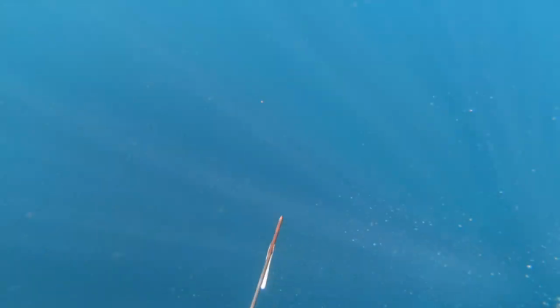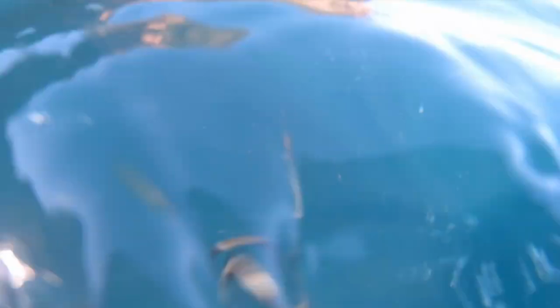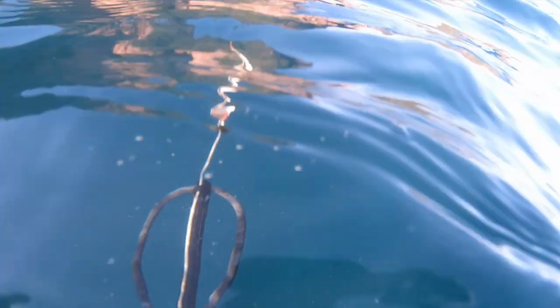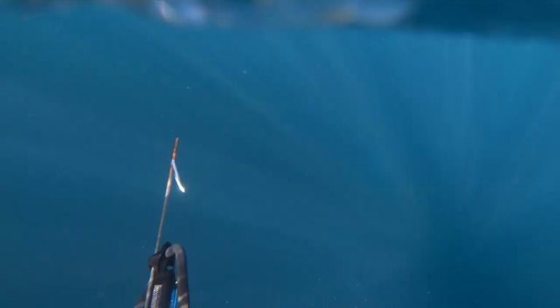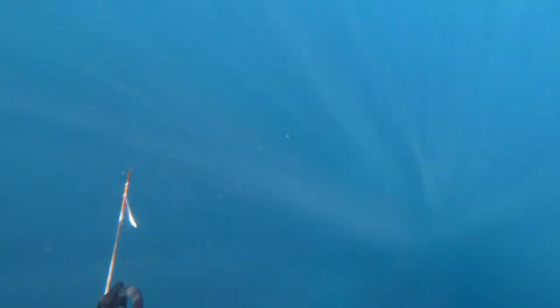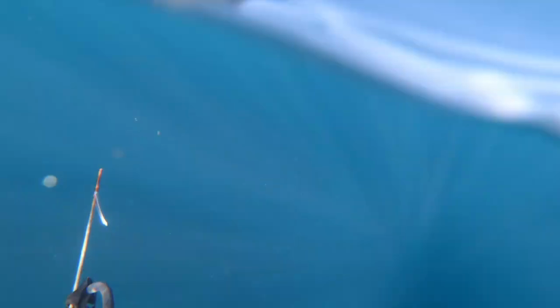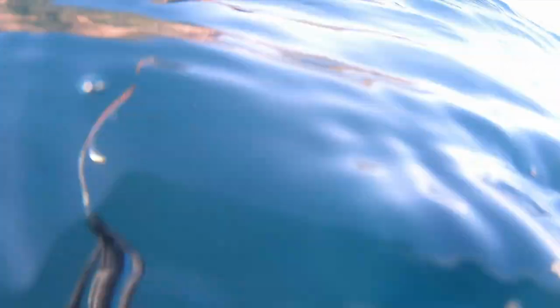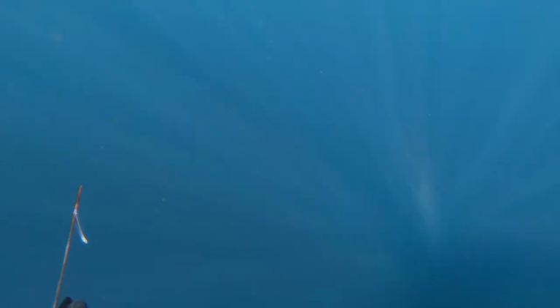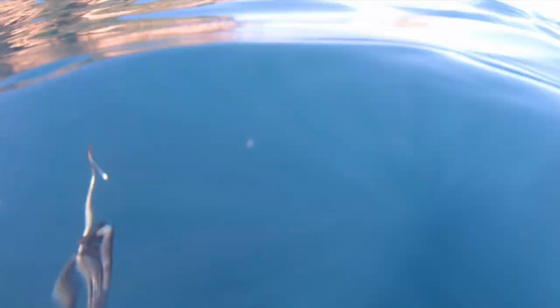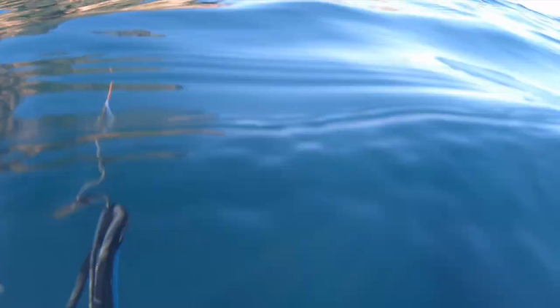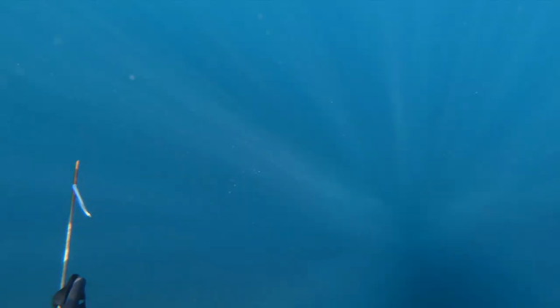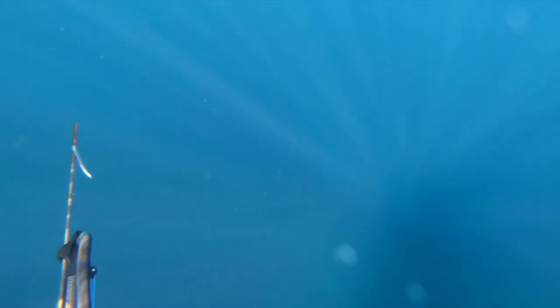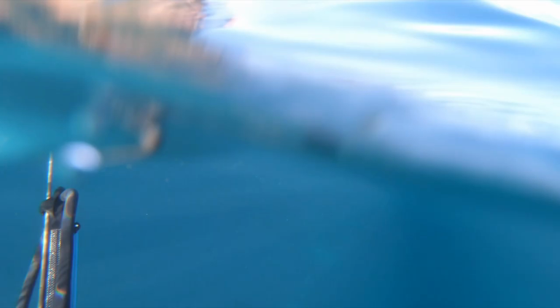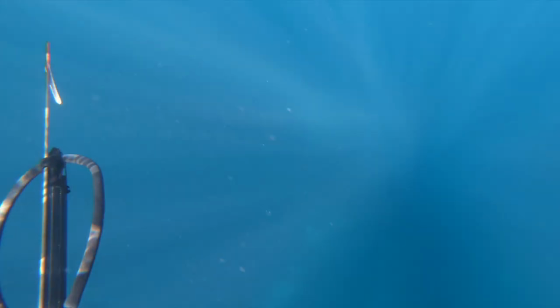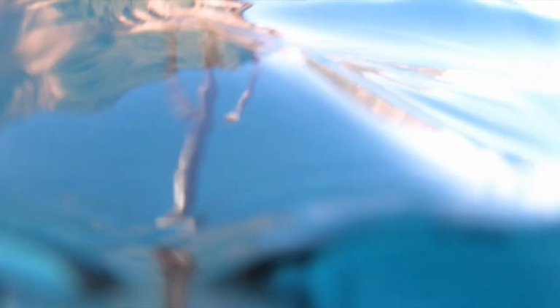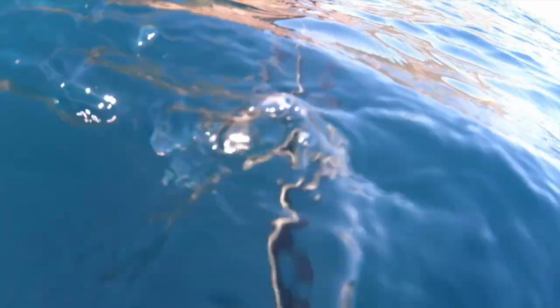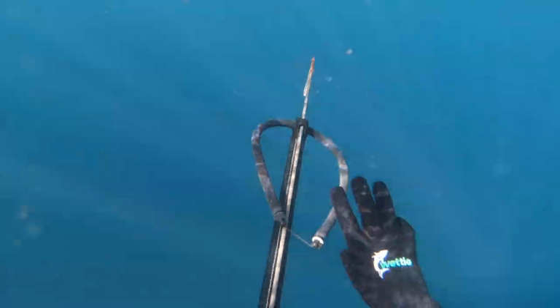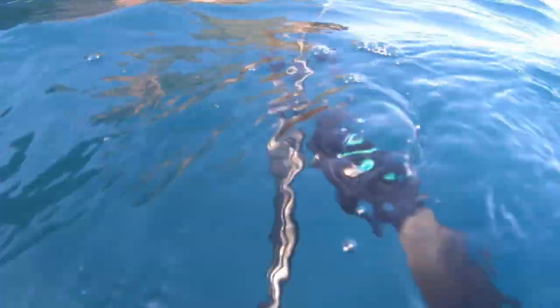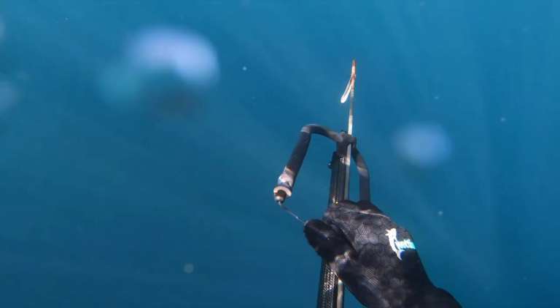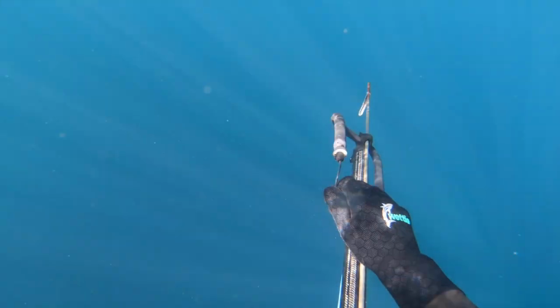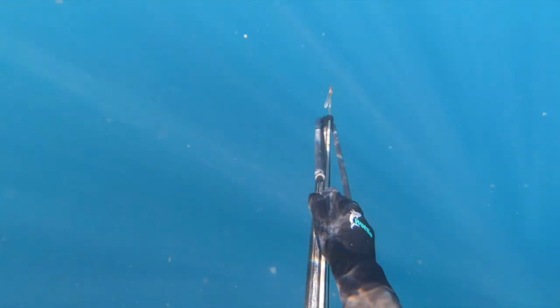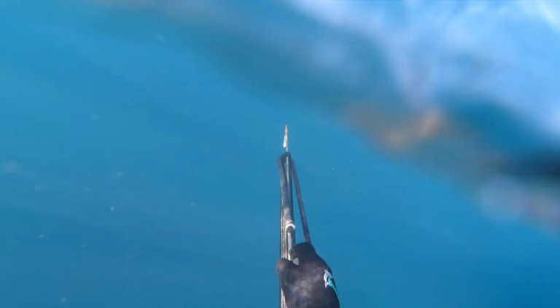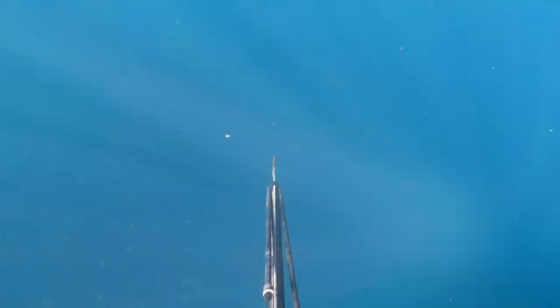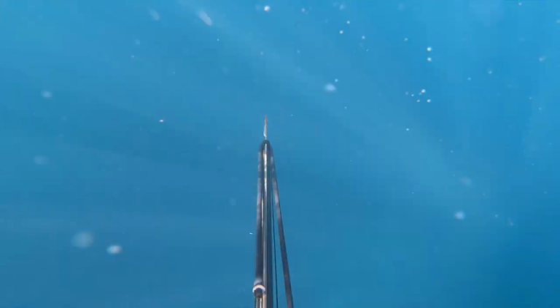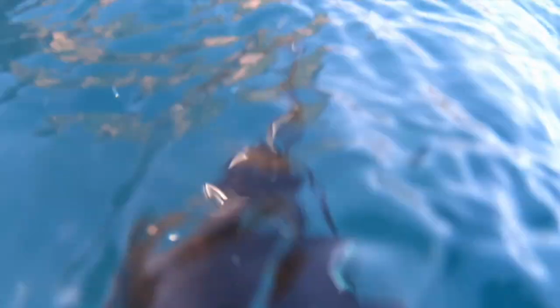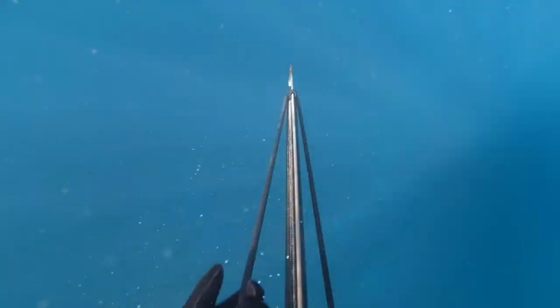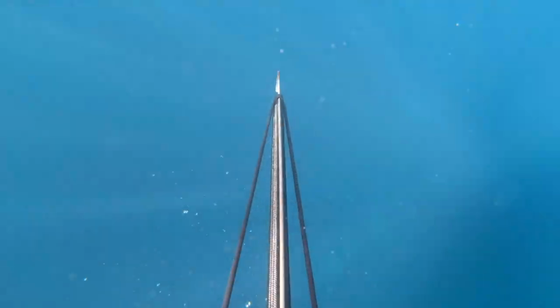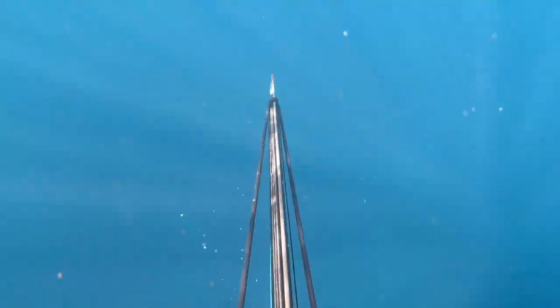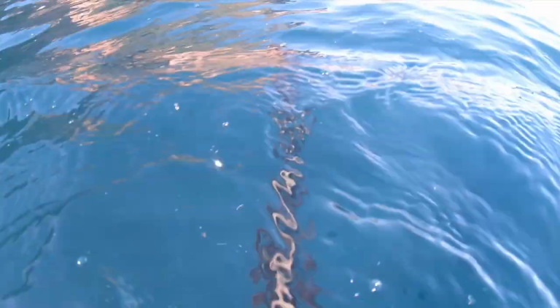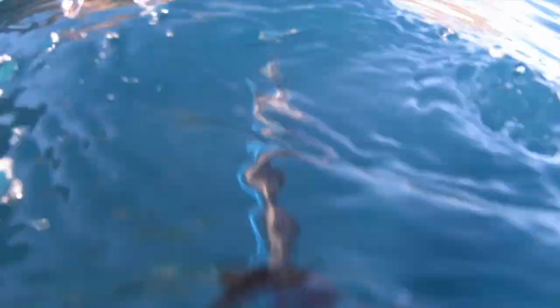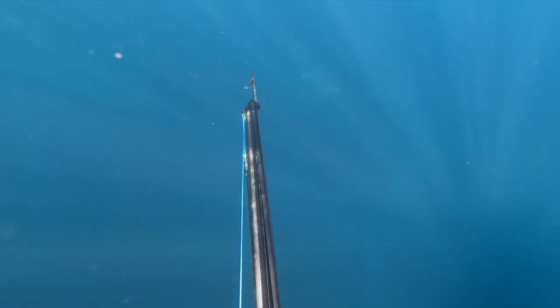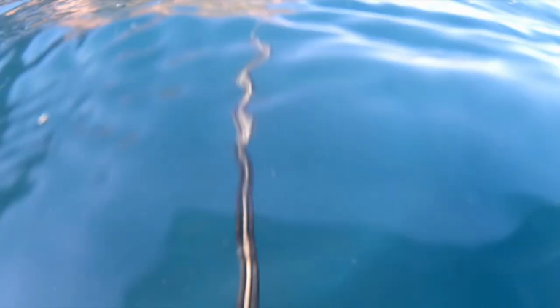I've set up my 120 carbon with my reel on it. That means that if I need to, I can disconnect my float line and fight the fish with the reel.